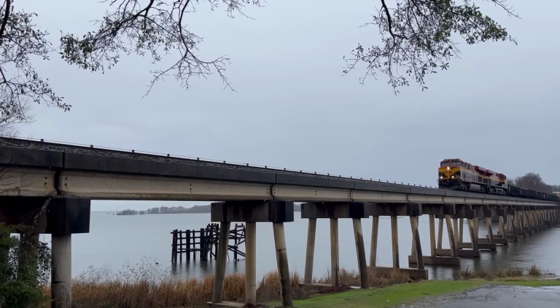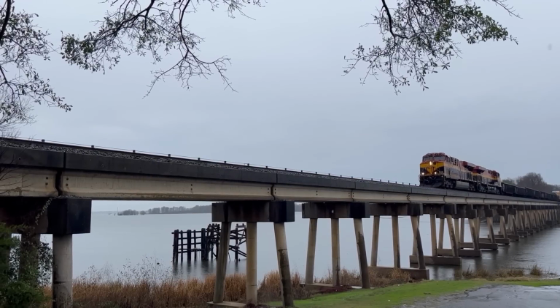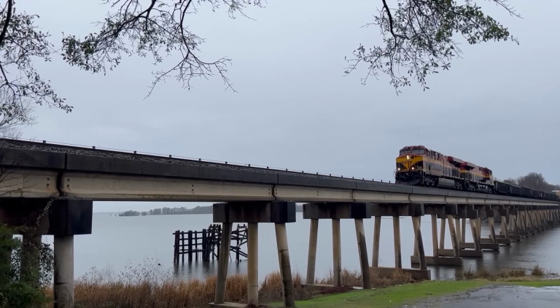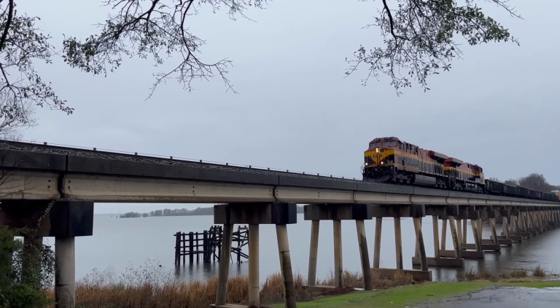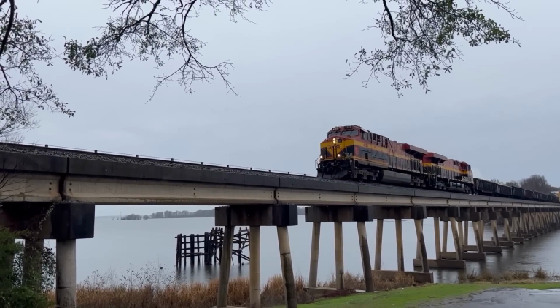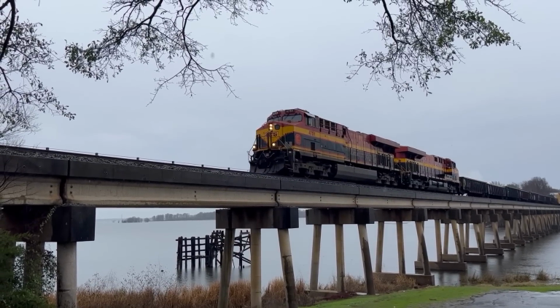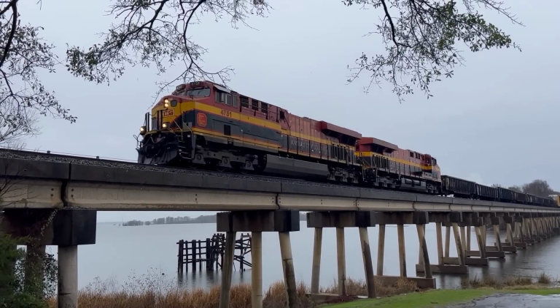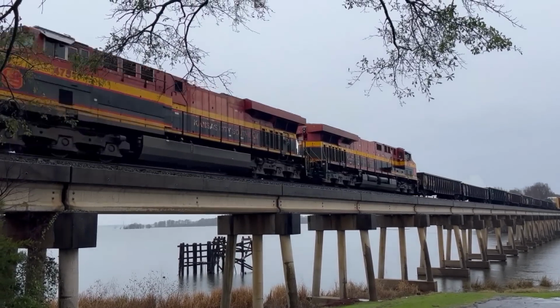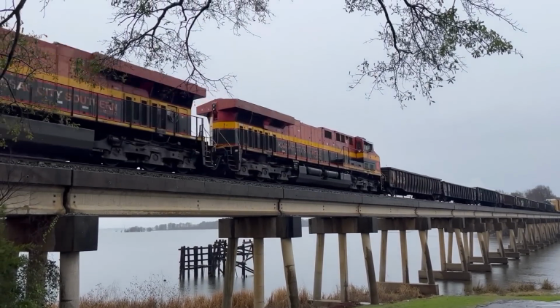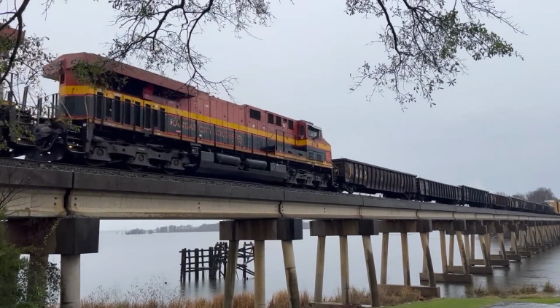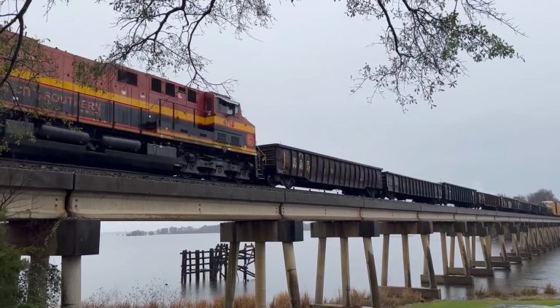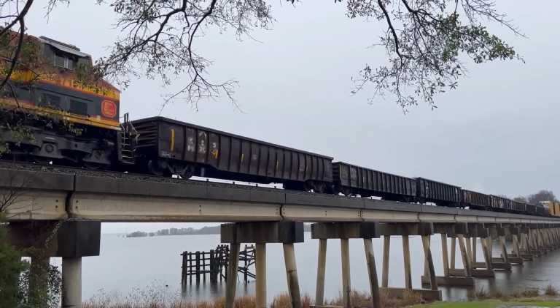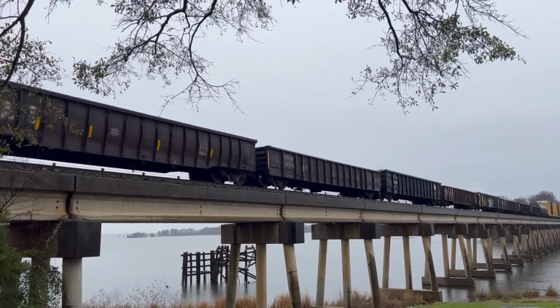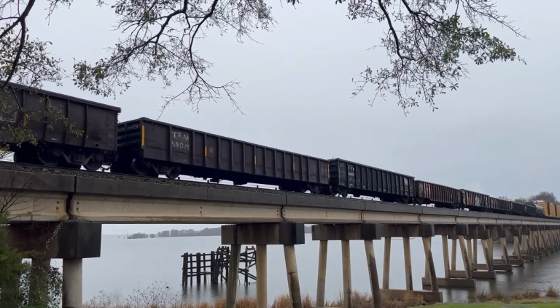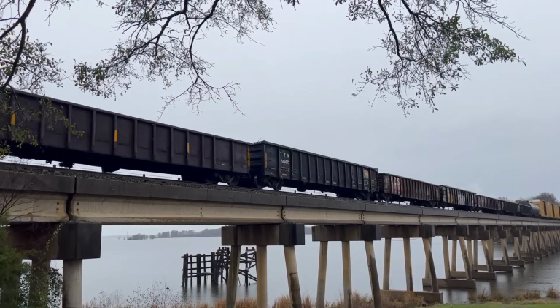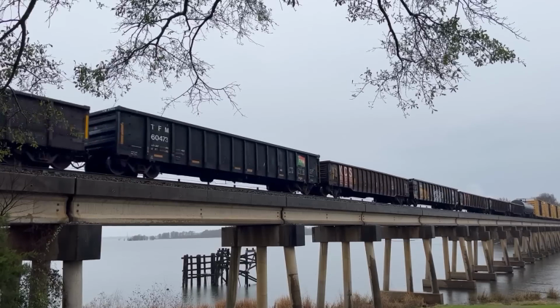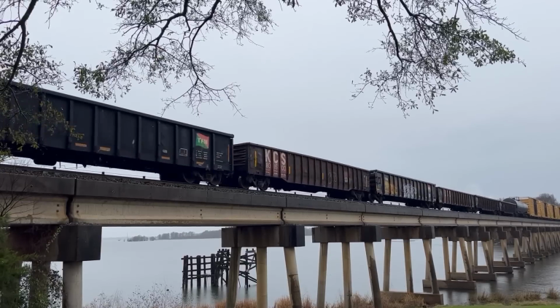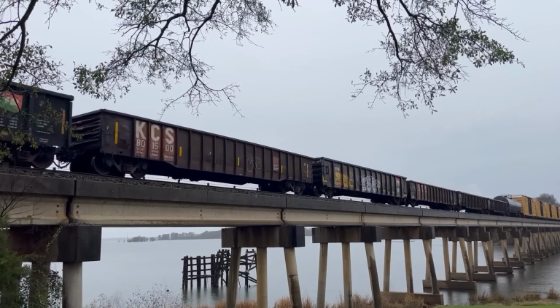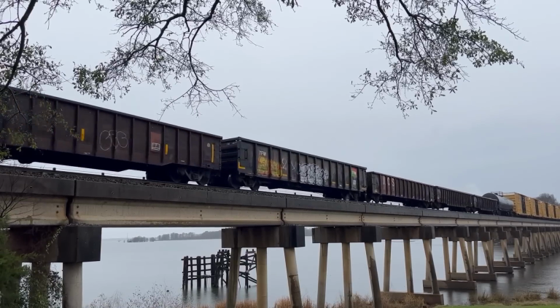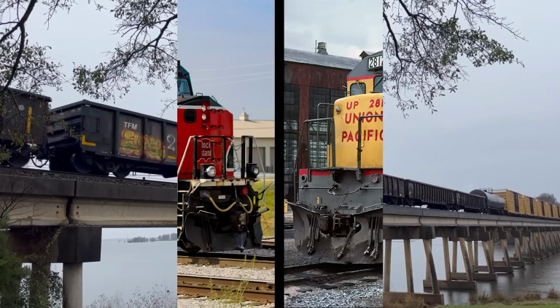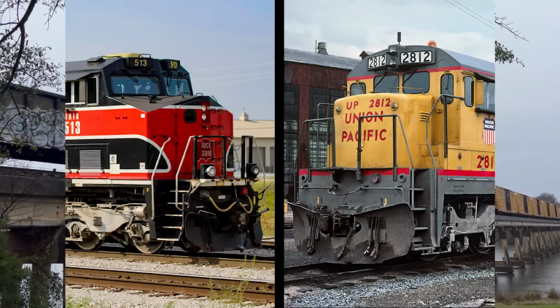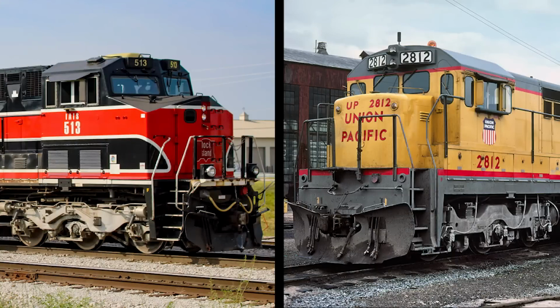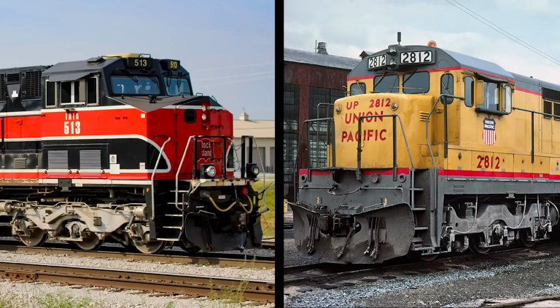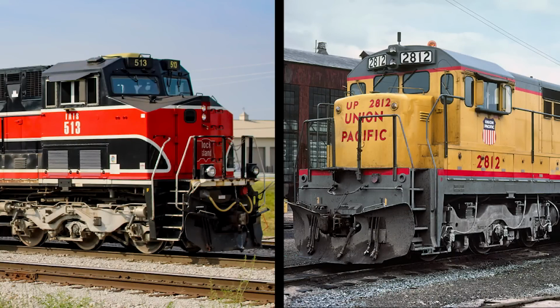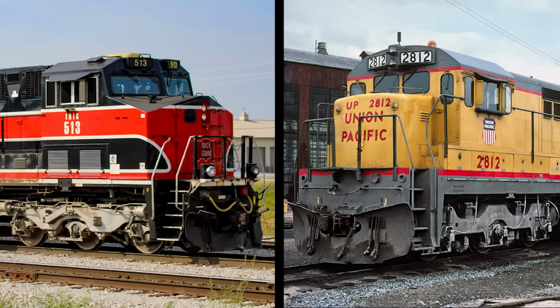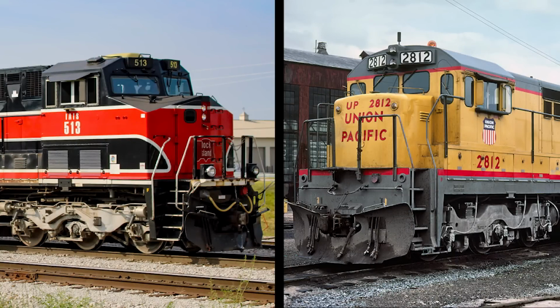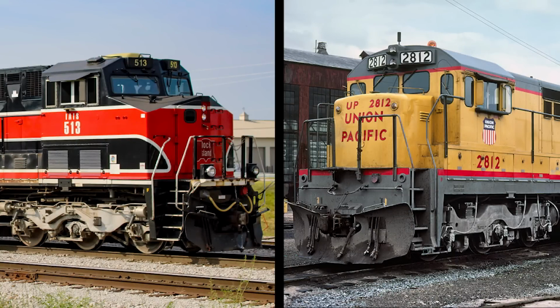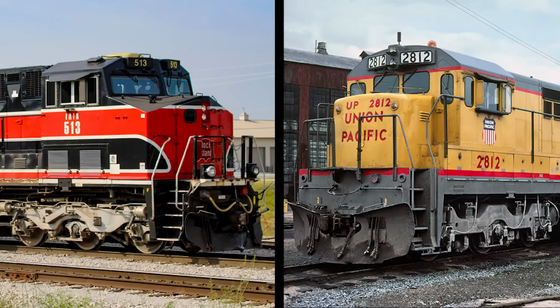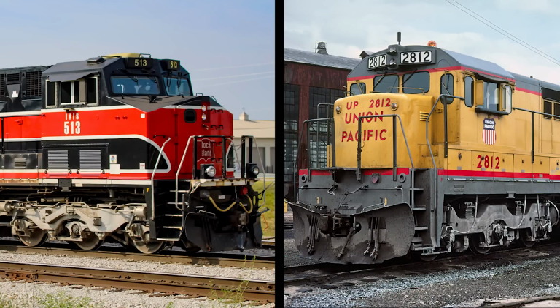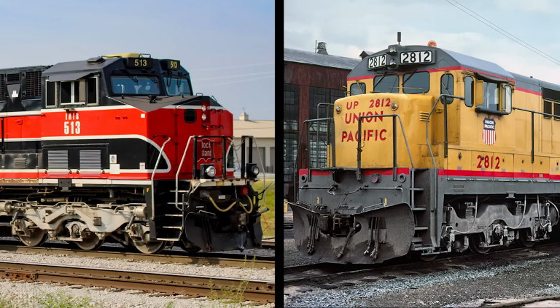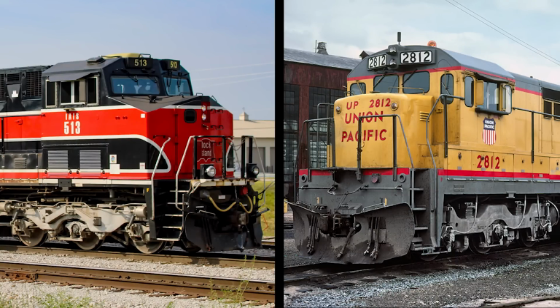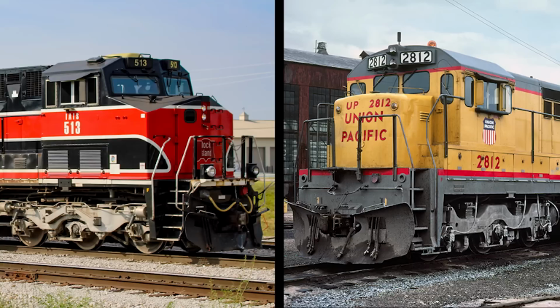Over the past 60 years or so, radiators on locomotives have grown to an obnoxious size and they only seem to be getting bigger. Just look at General Electric's modern GEVOs compared to their U-Boats from the 50s and 60s.